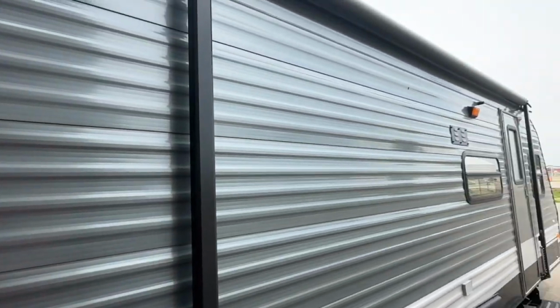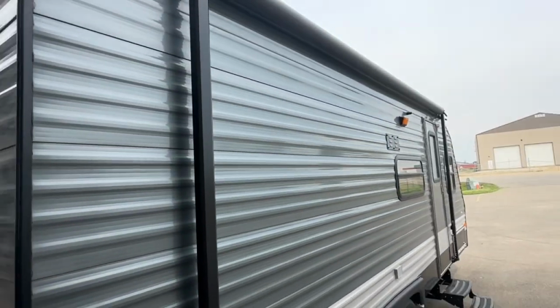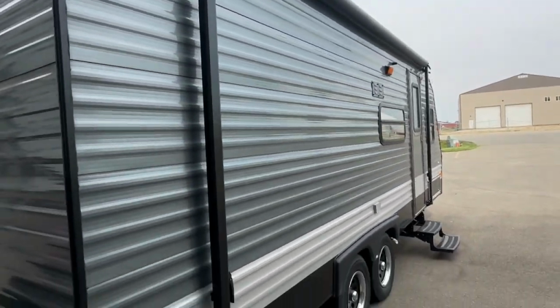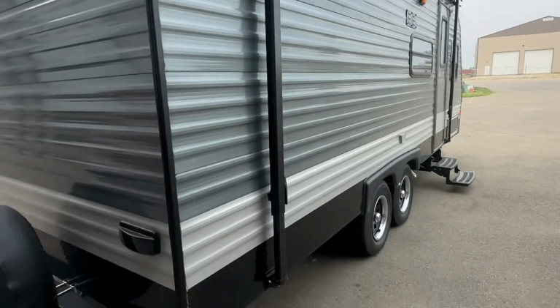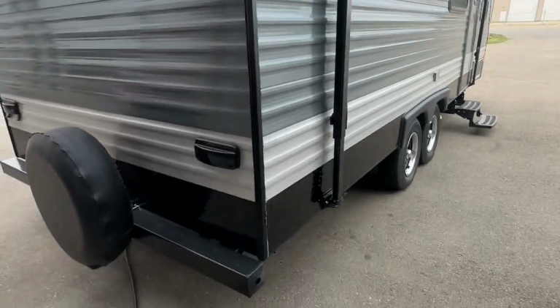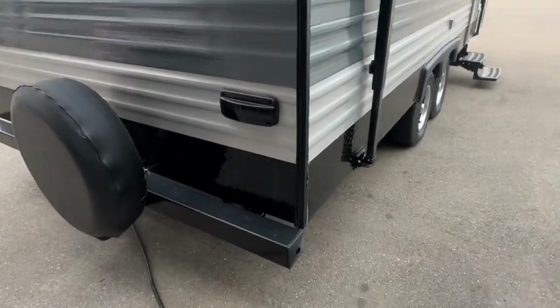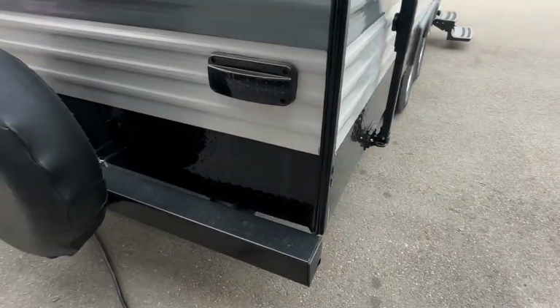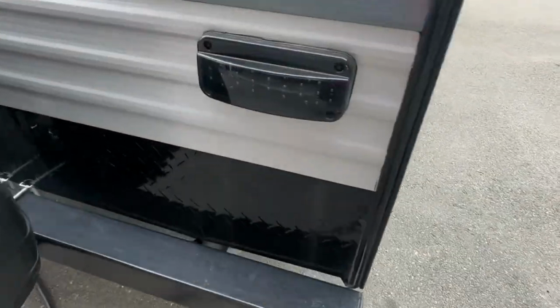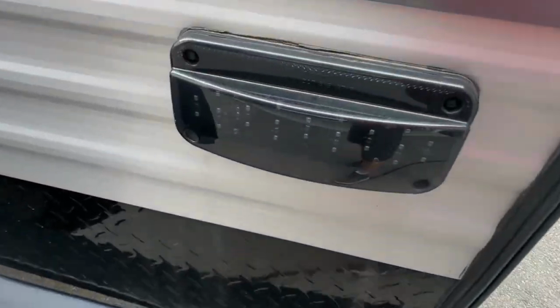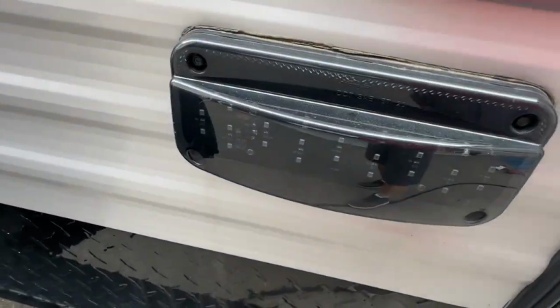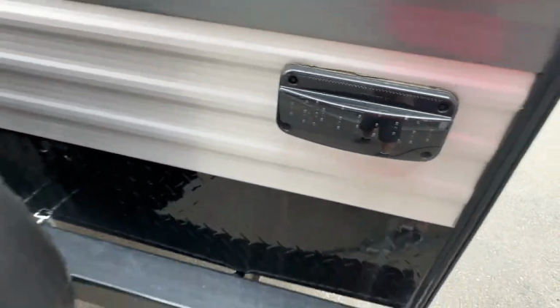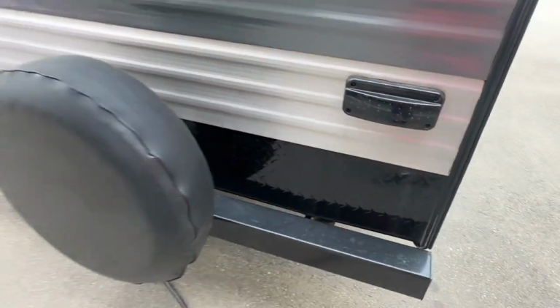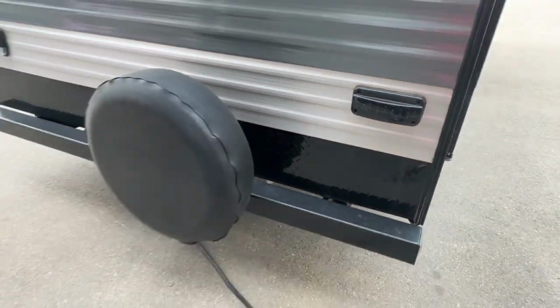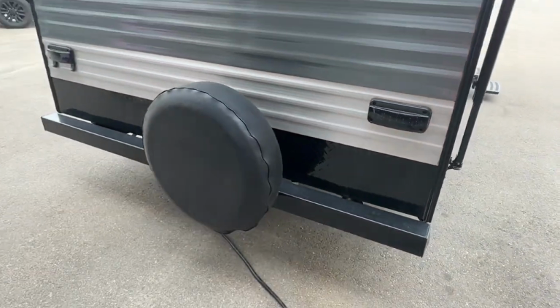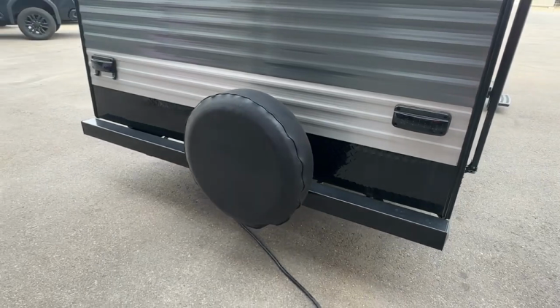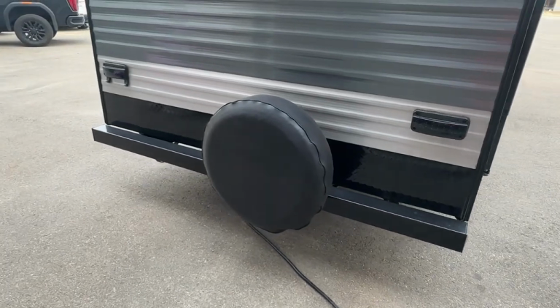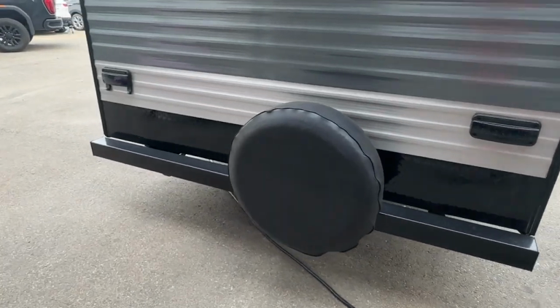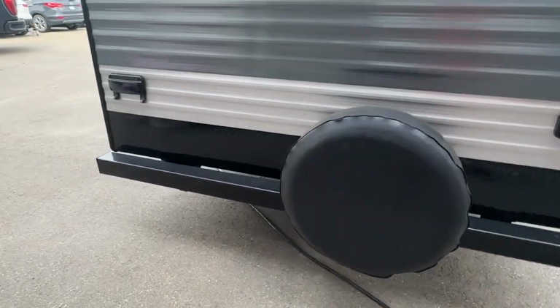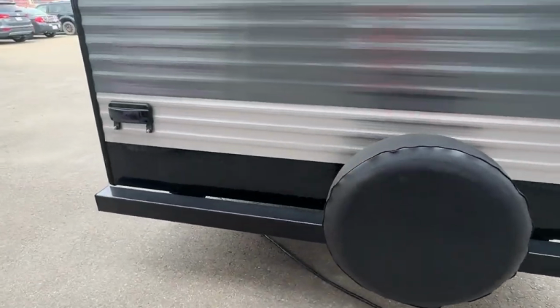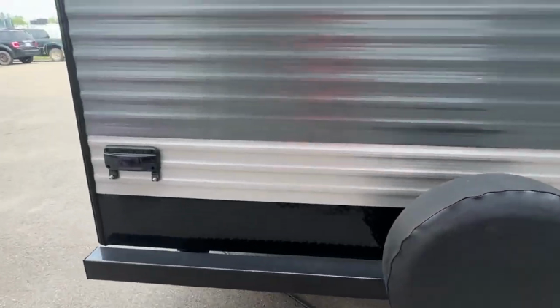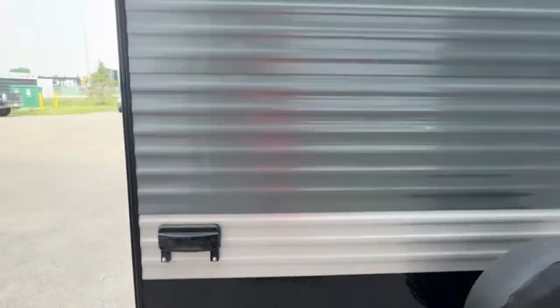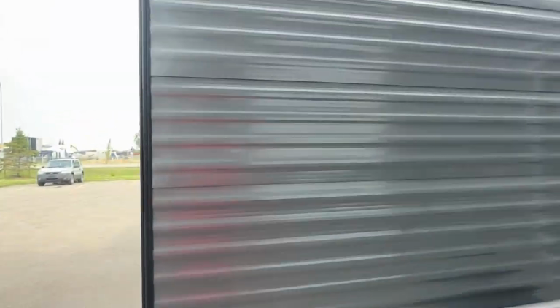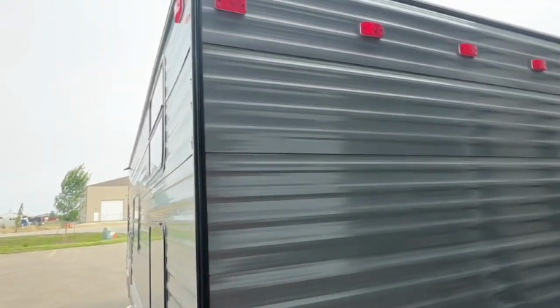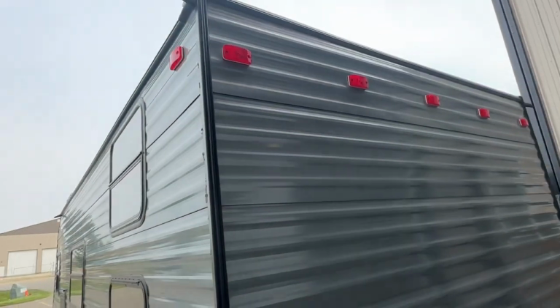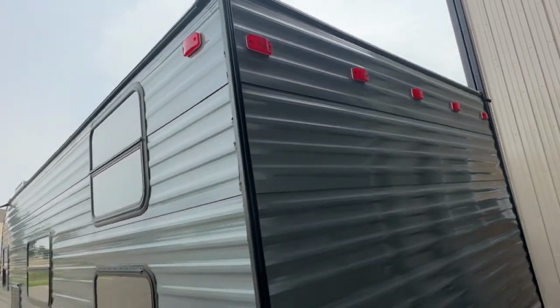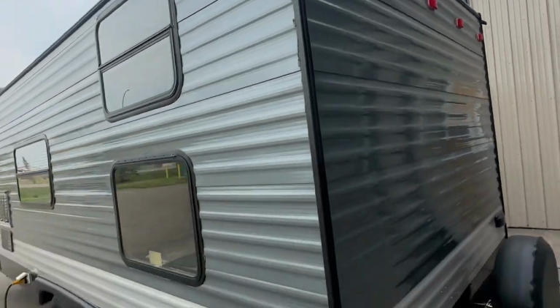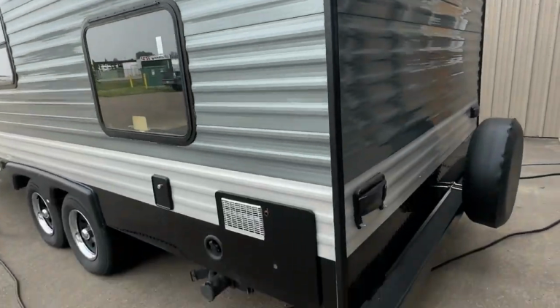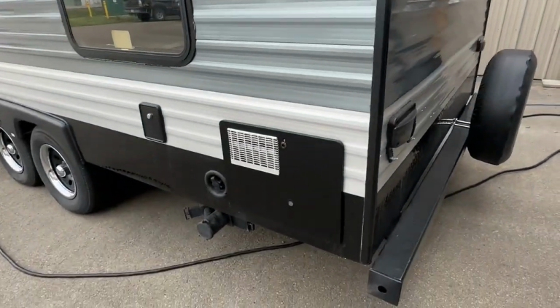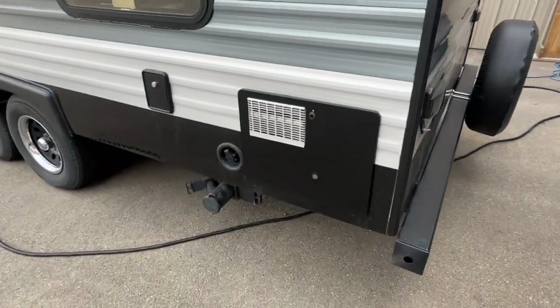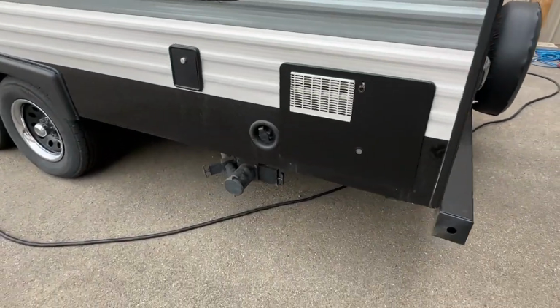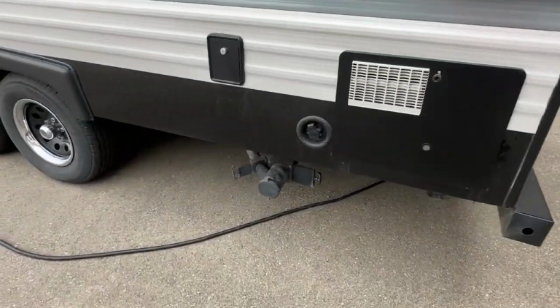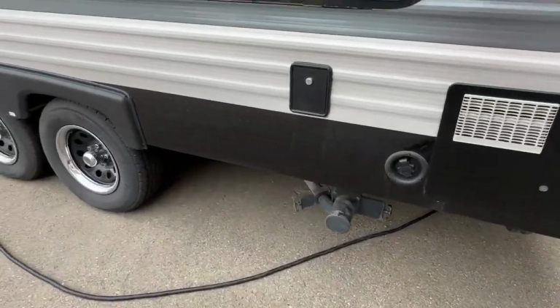The tin is brand new. He even put these smoked glass LED taillights on, a spare tire, new checker plate all along the bottom, new clearance lights all the way around, hot water tank, and sewer outlet.